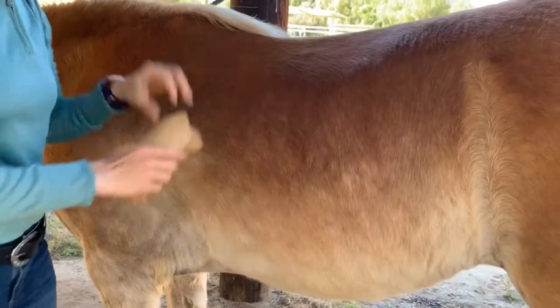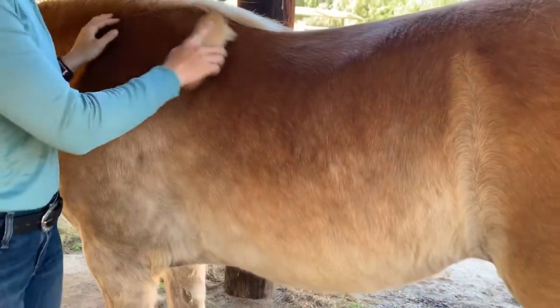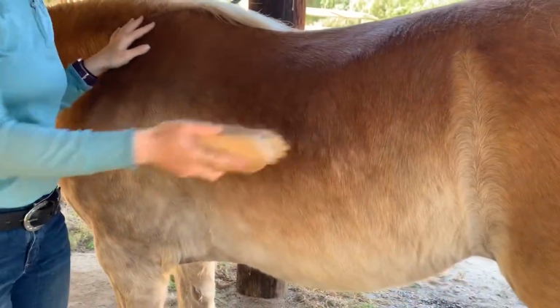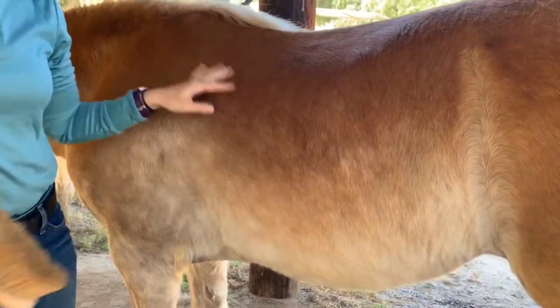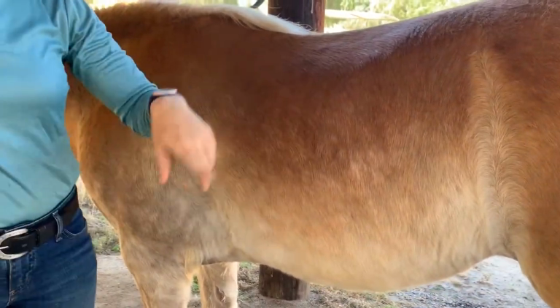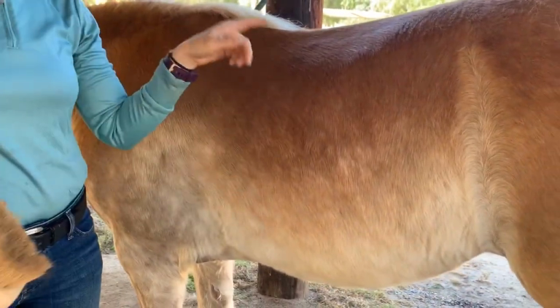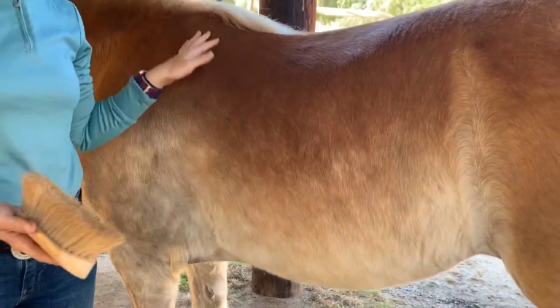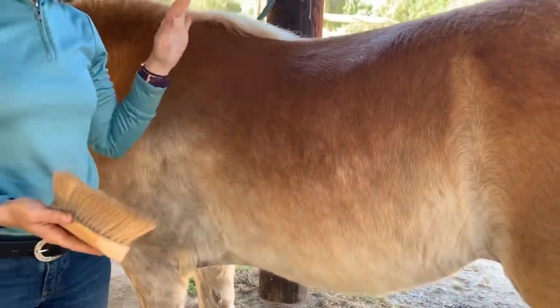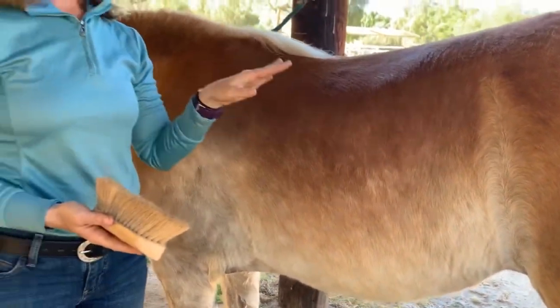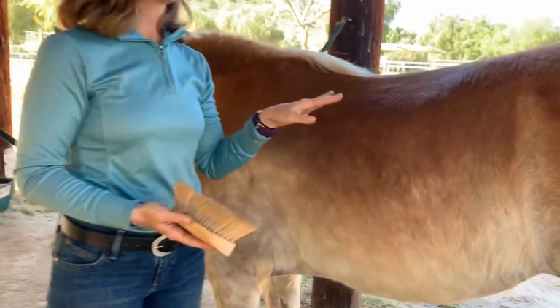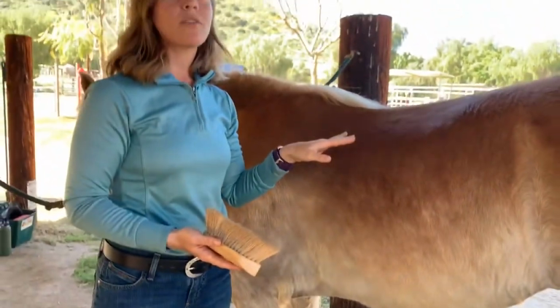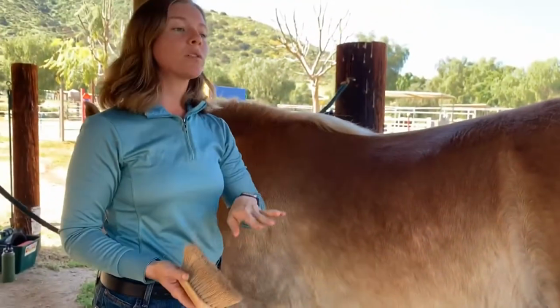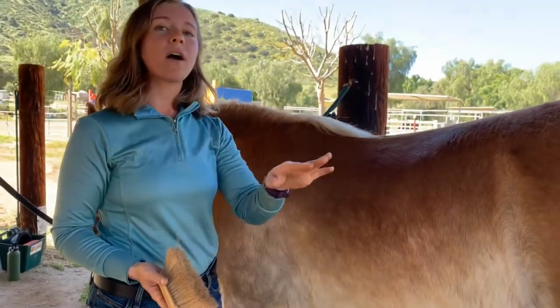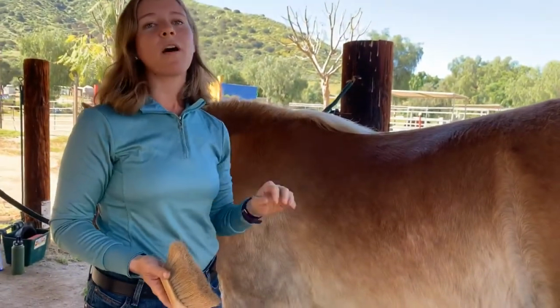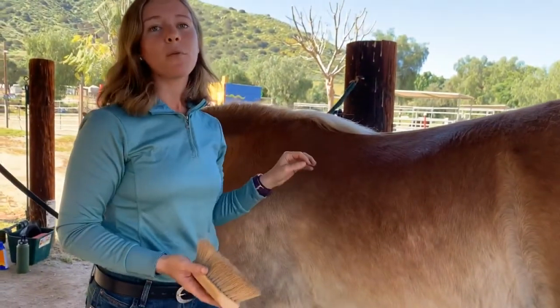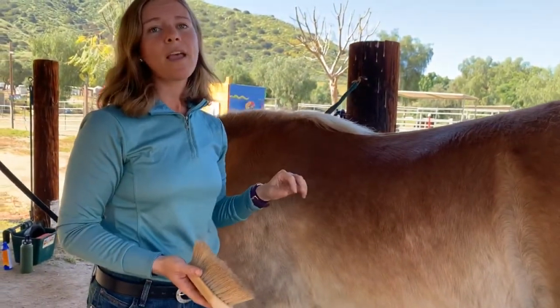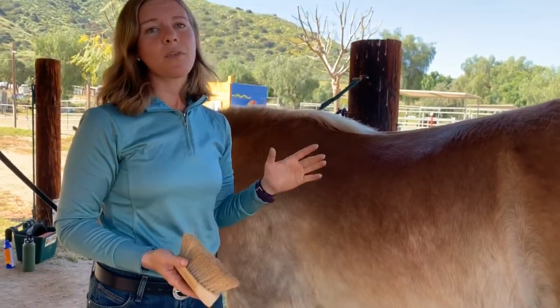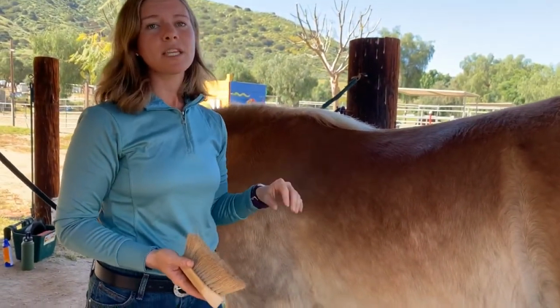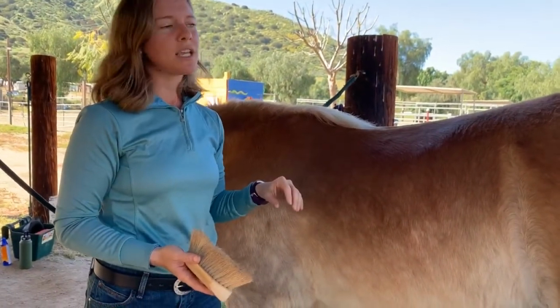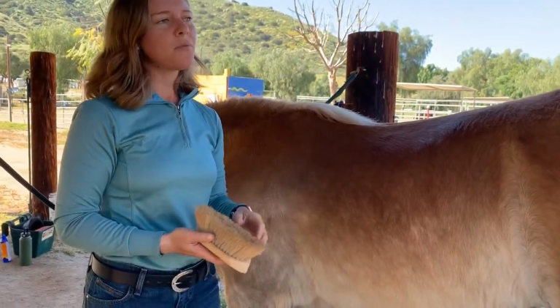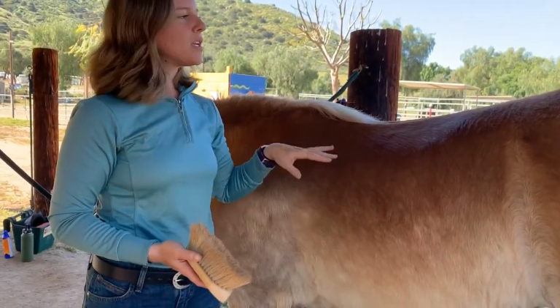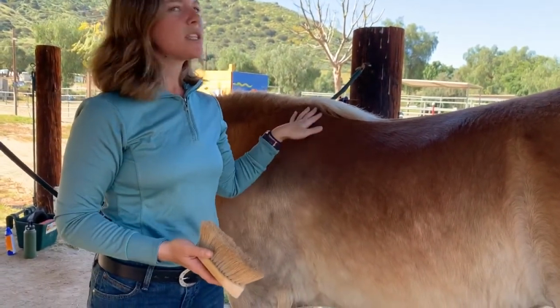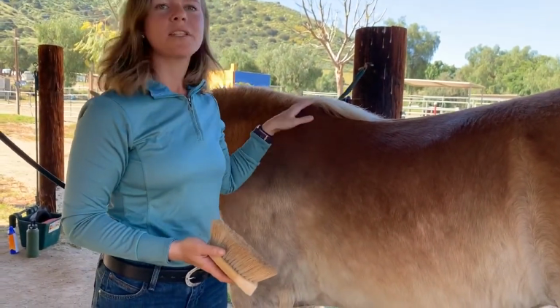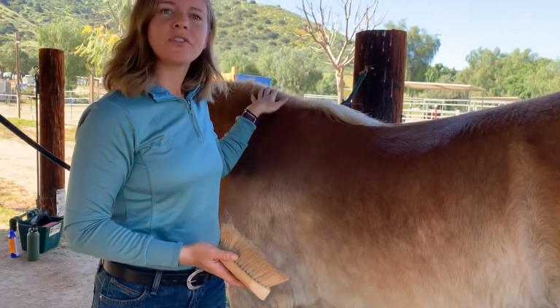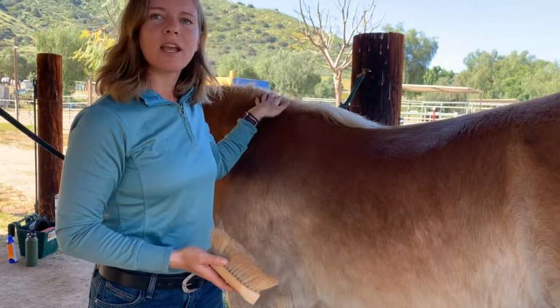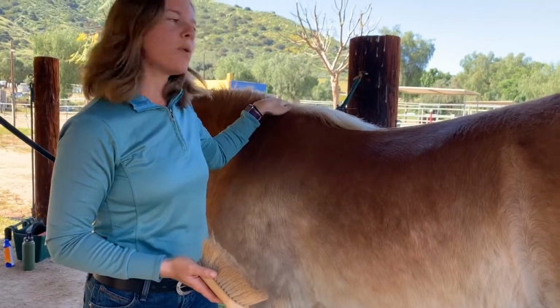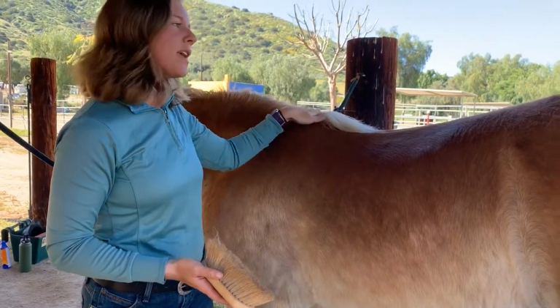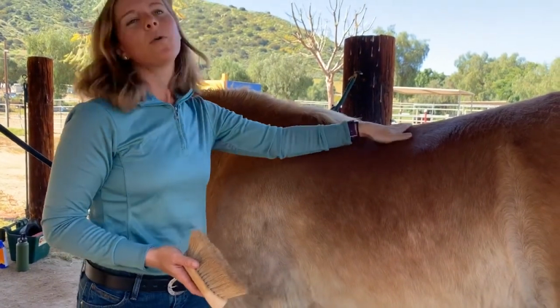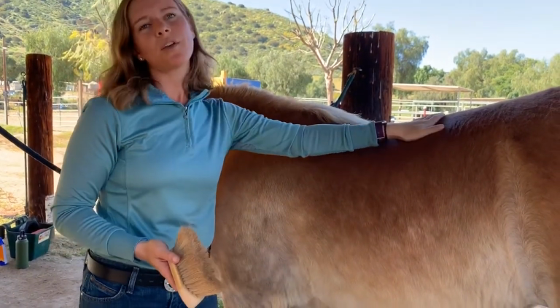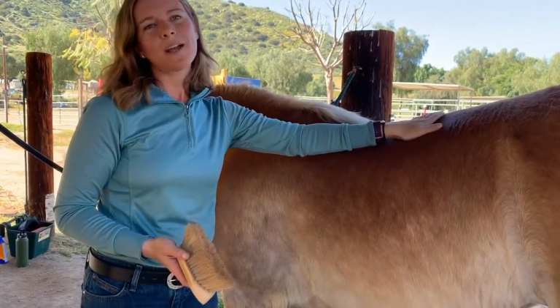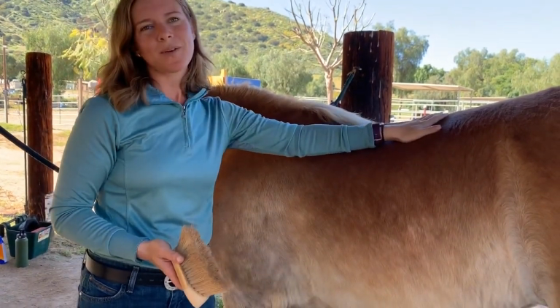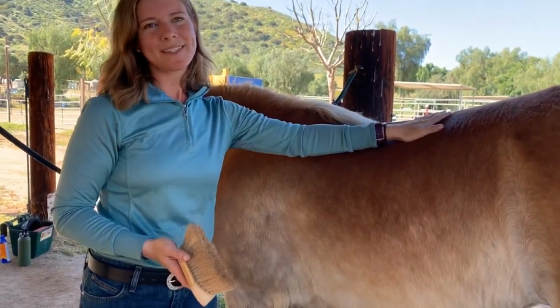Once you've done this side, you're going to walk behind the horse — either keeping your hand on the horse or walking far enough away that the horse can't kick you — to get to the other side. Starting at the horse's neck and working your way back towards the horse's tail.